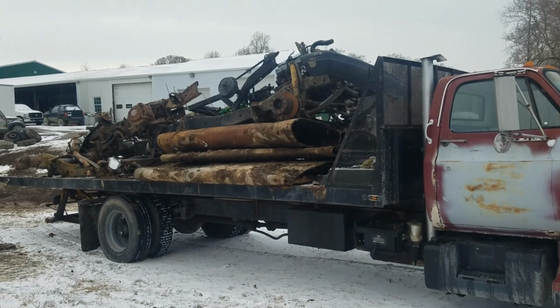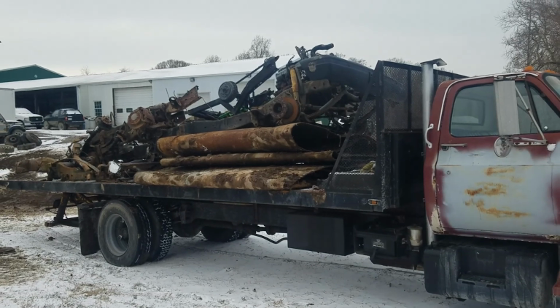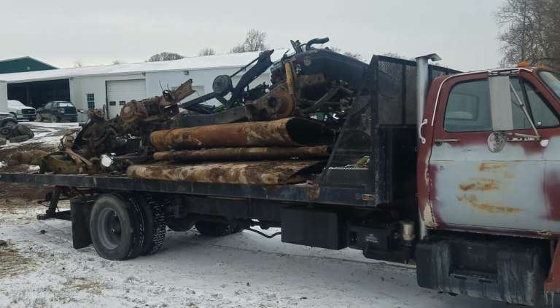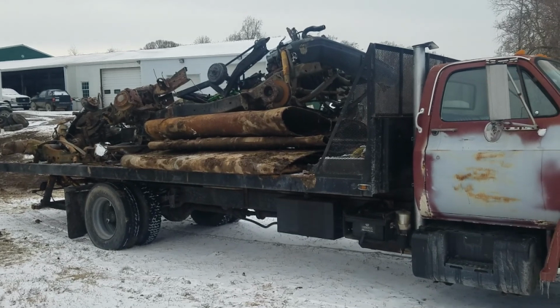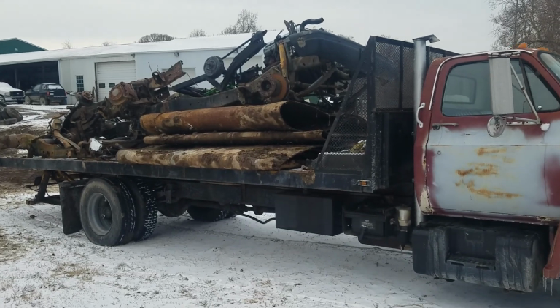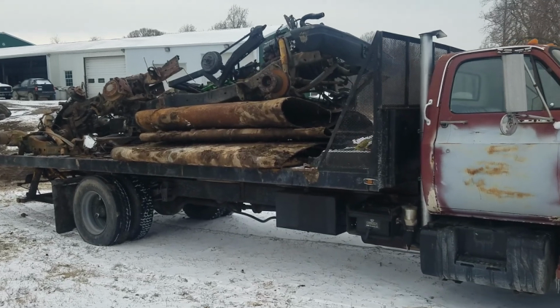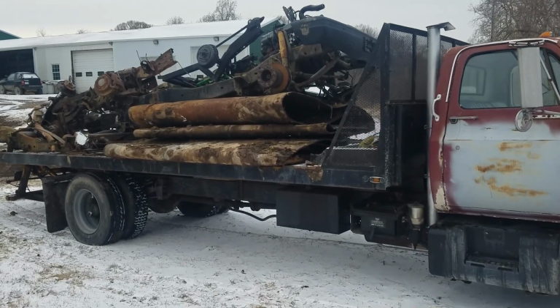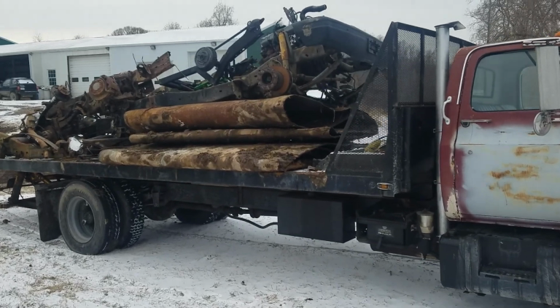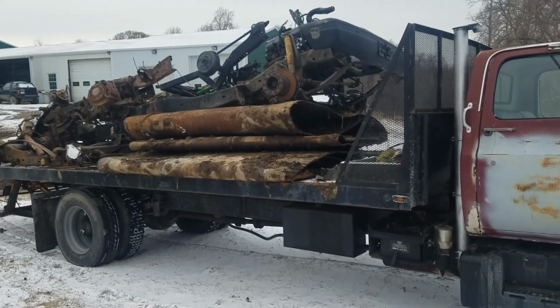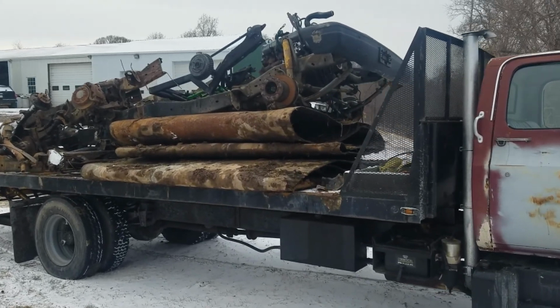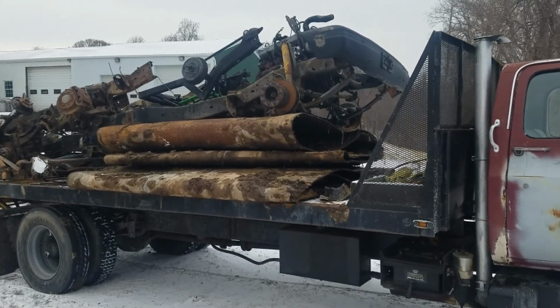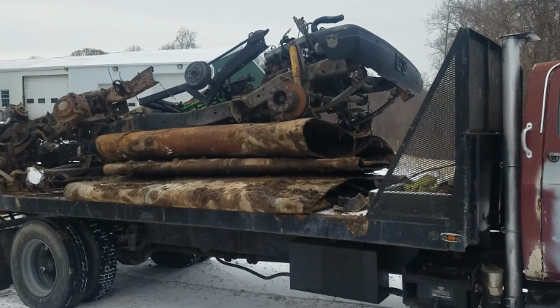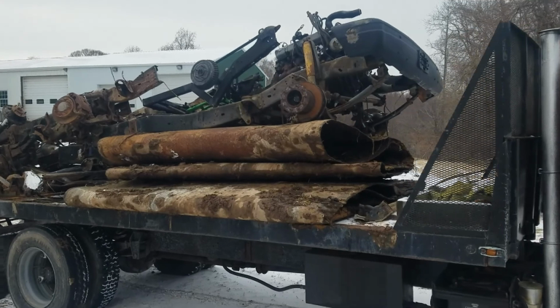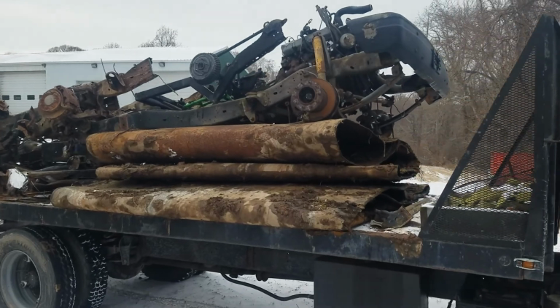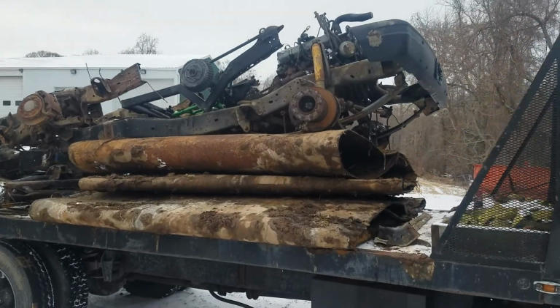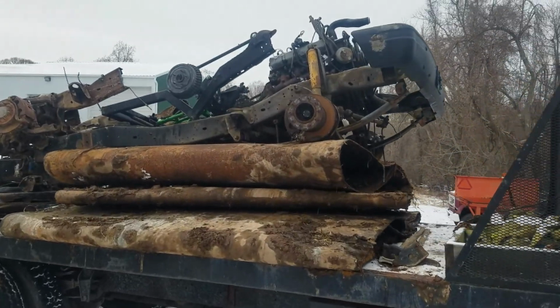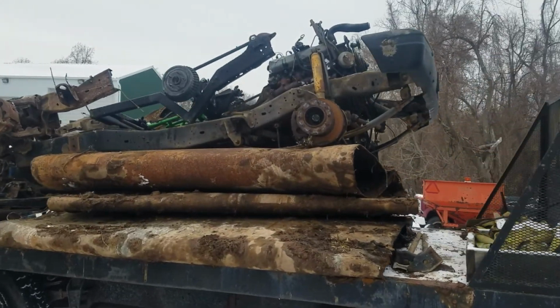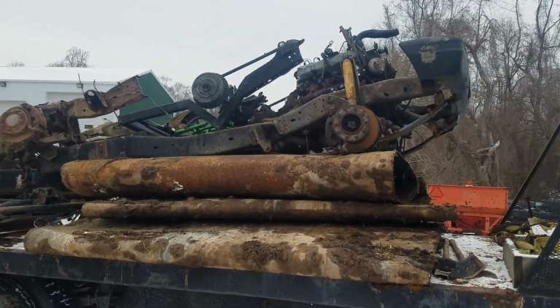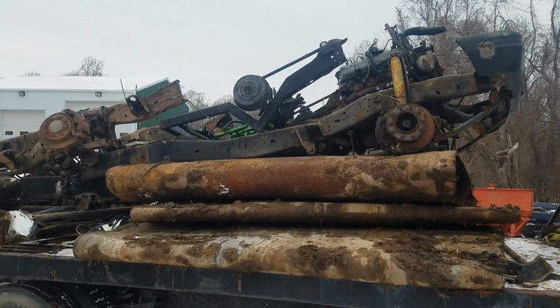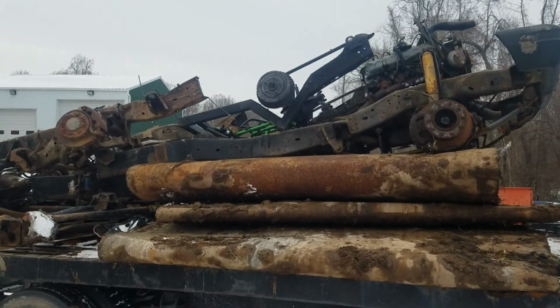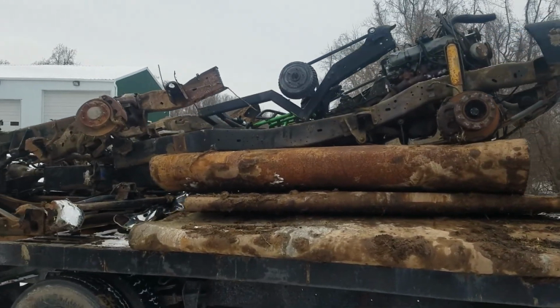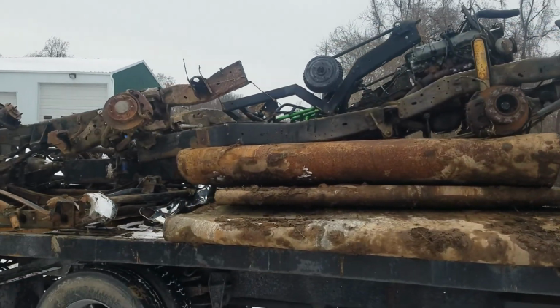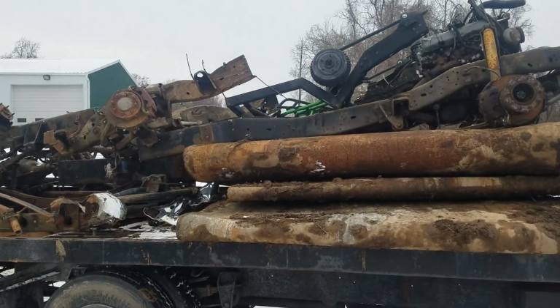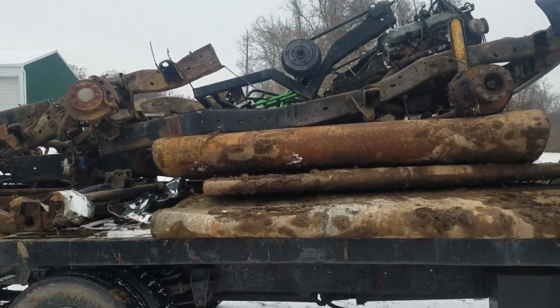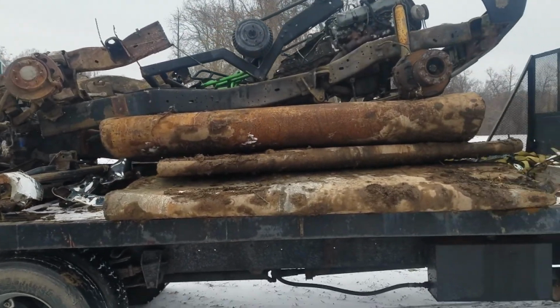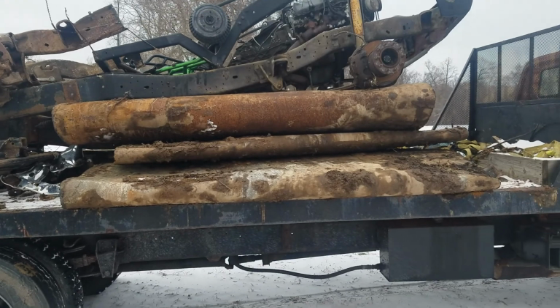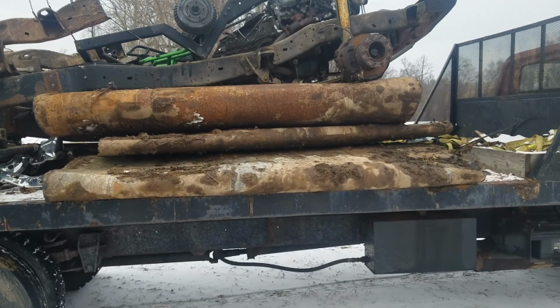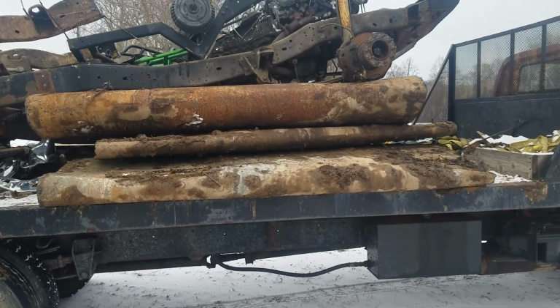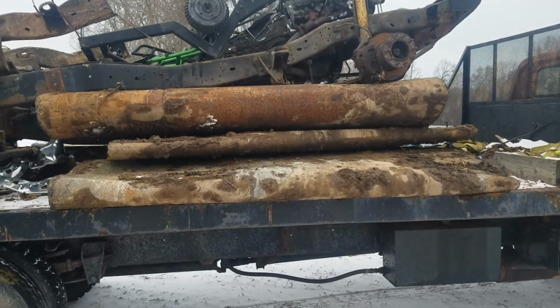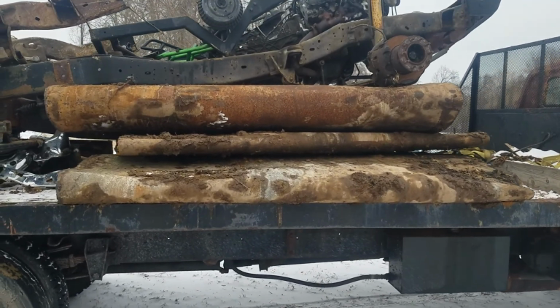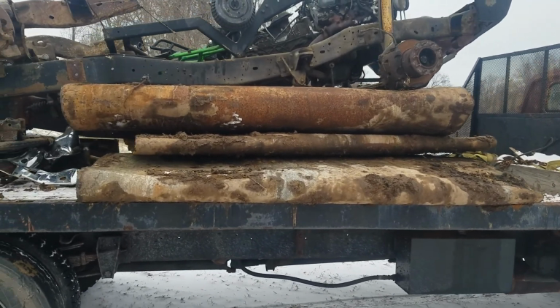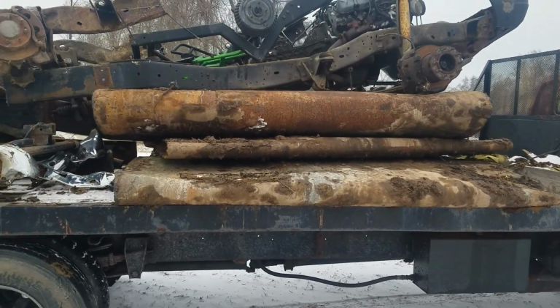We pulled out four or five trucks out of that pile and cut the cabs and beds off, so all that's left is the frames and running gear. That mashed up plate there is two more of those tanks that I hauled the other day.